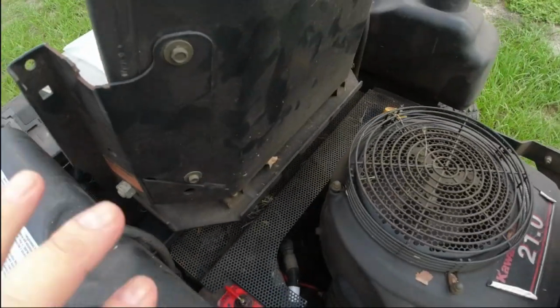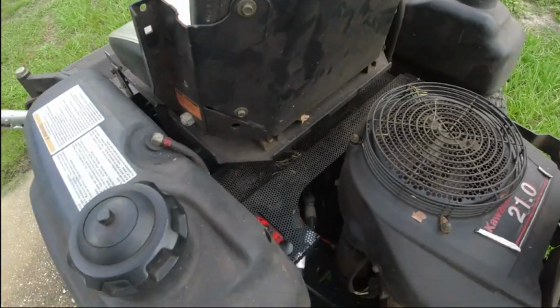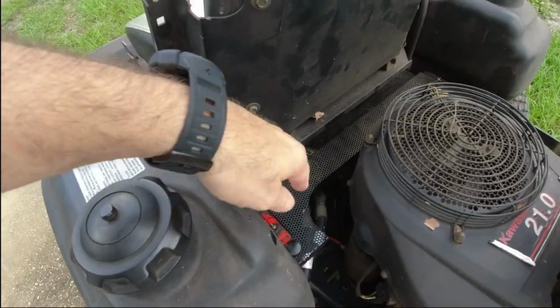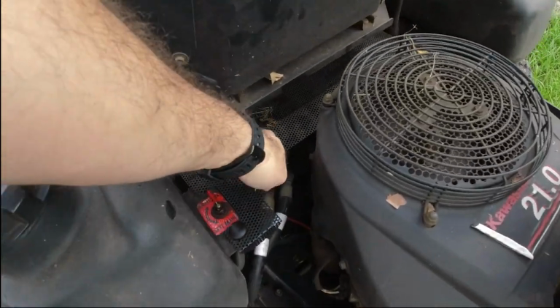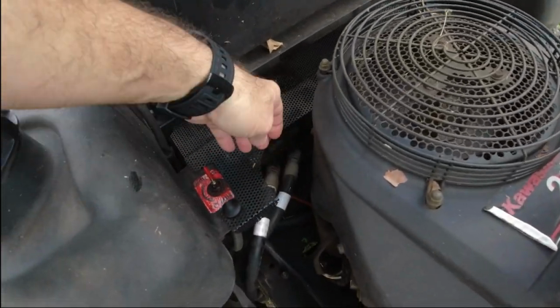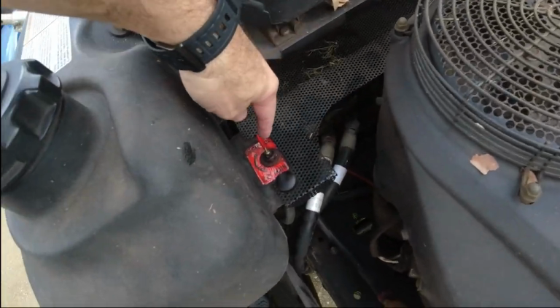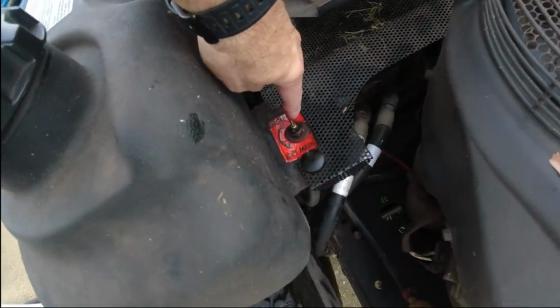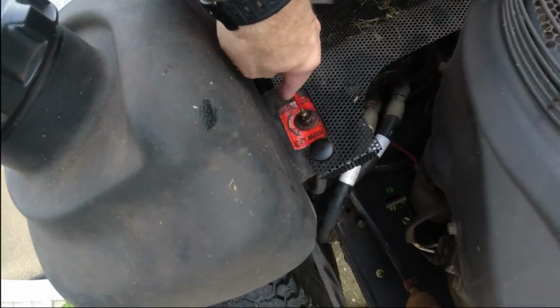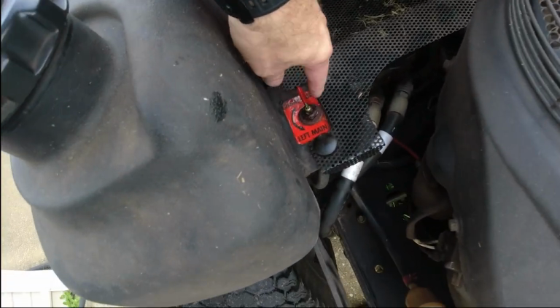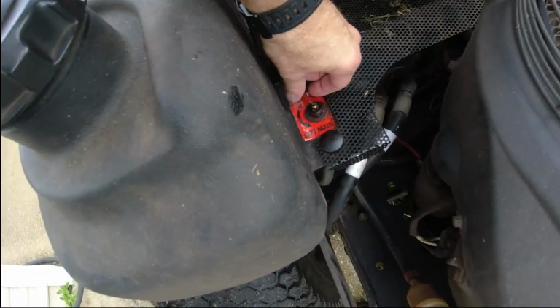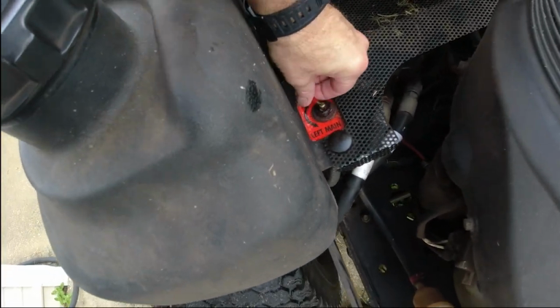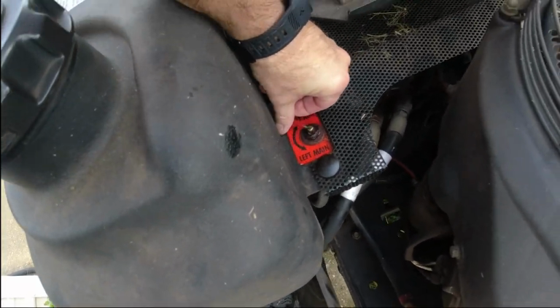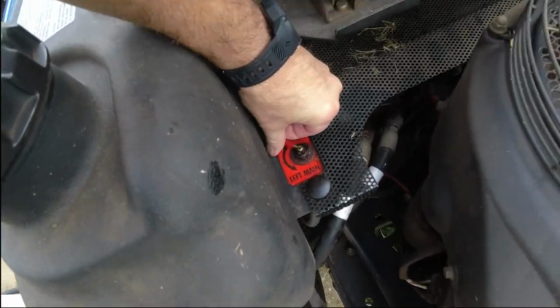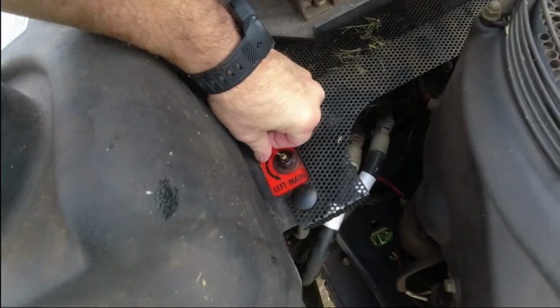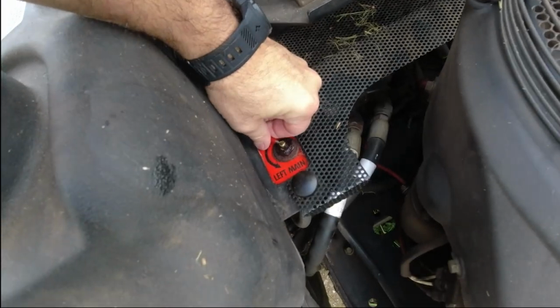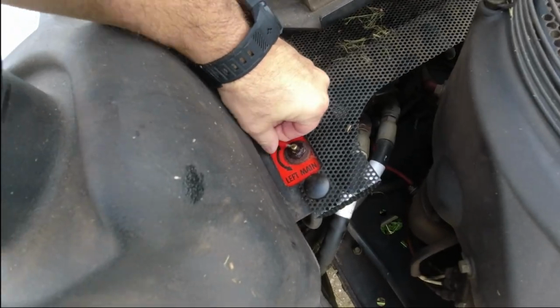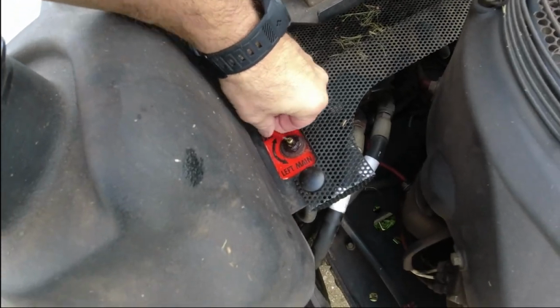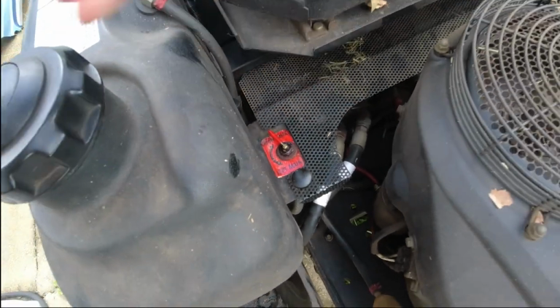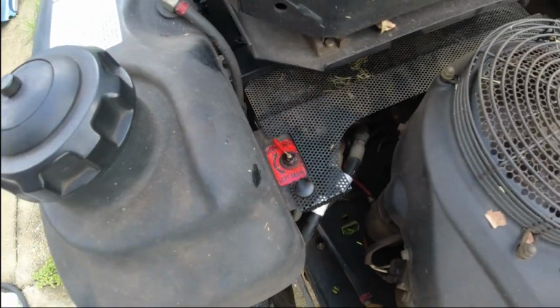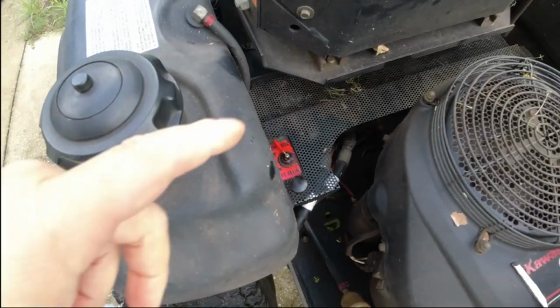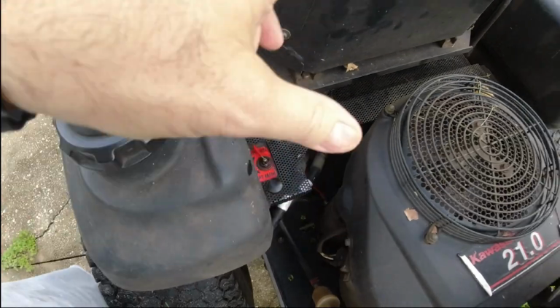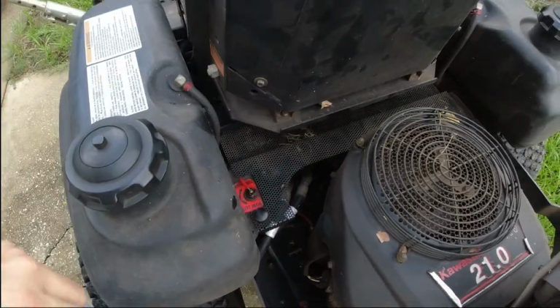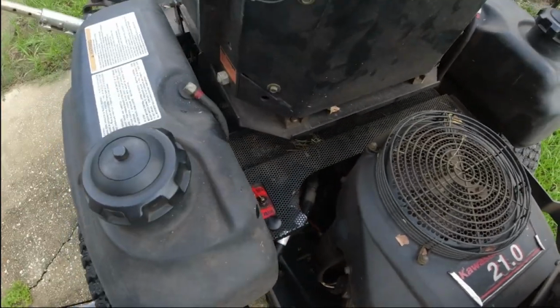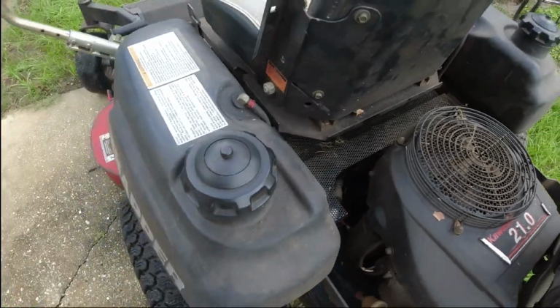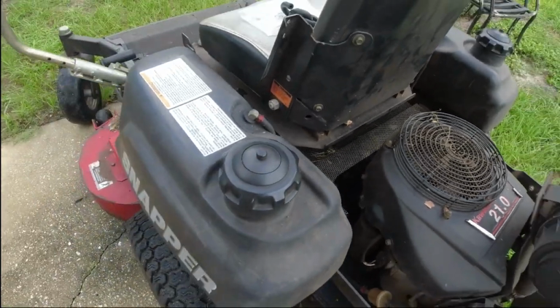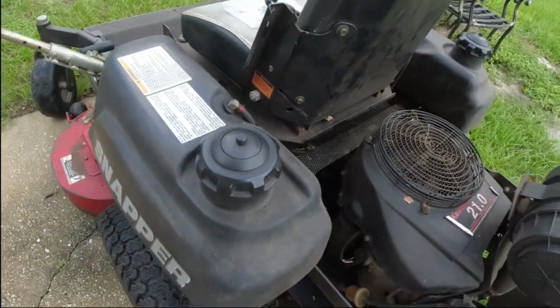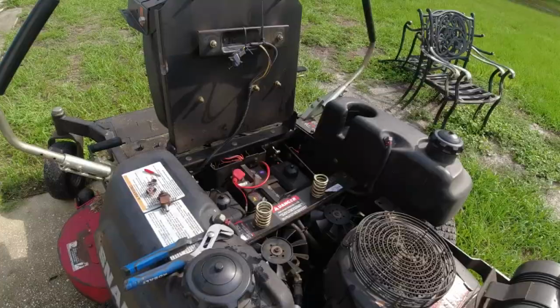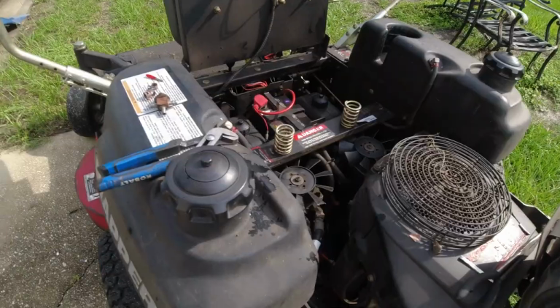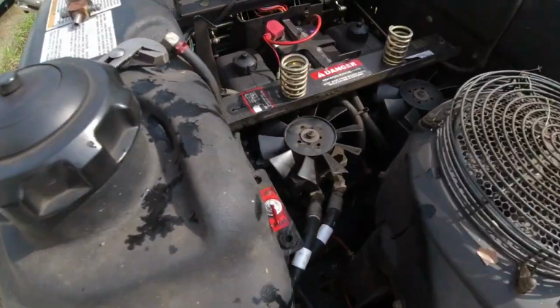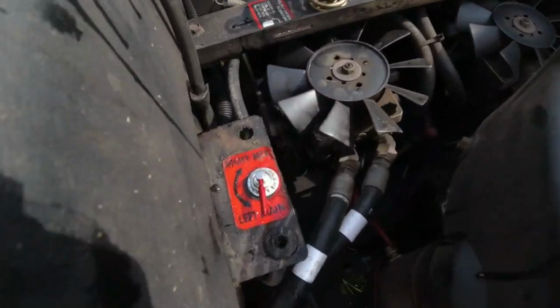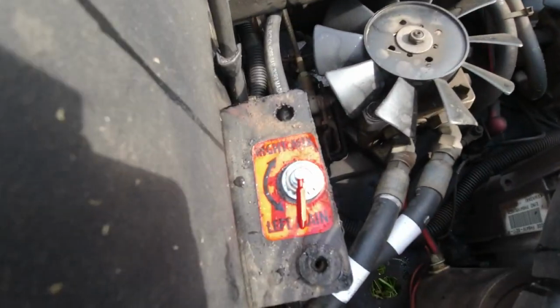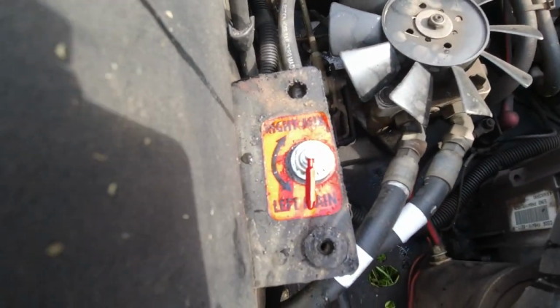Anyway, let's get to it. I need to flip the seat up, take this off, unbolt this and see what happens. This should unscrew here I think. Let me take some stuff off here and we'll get back to it.